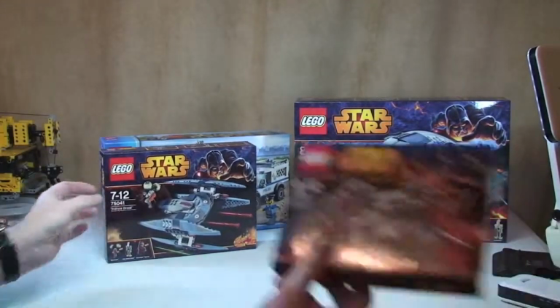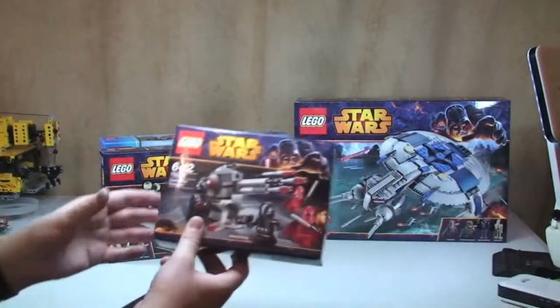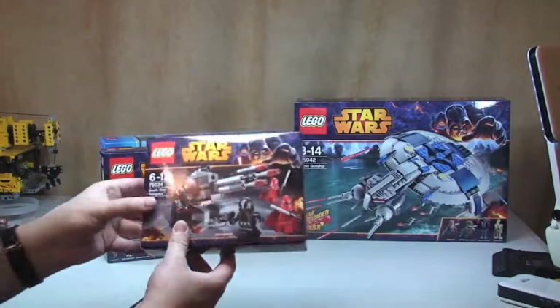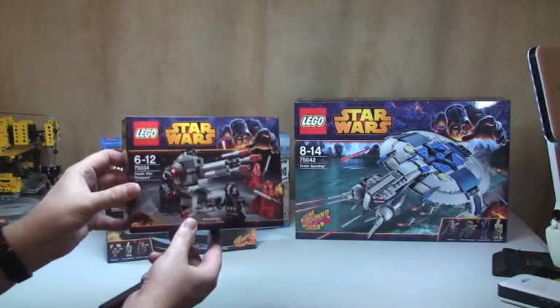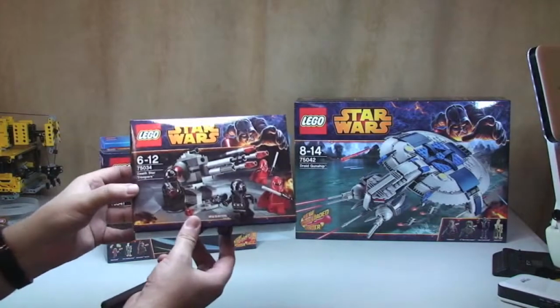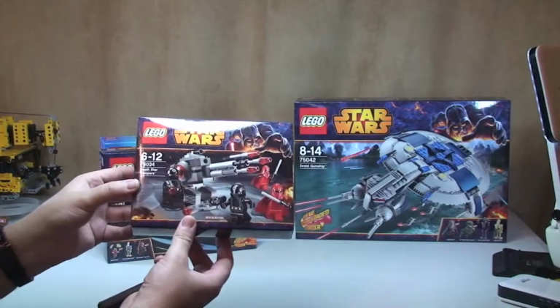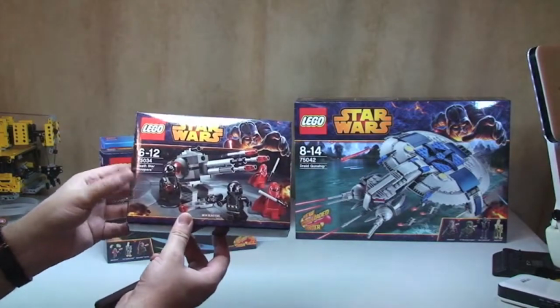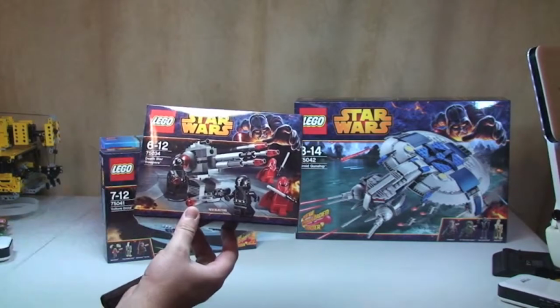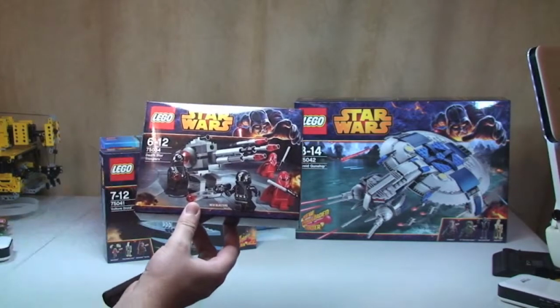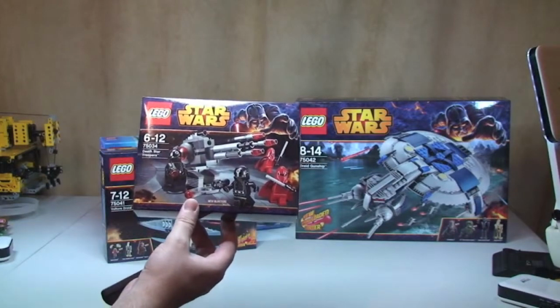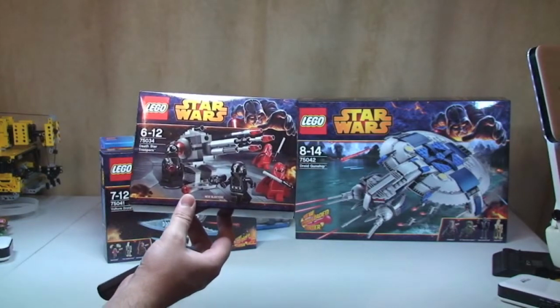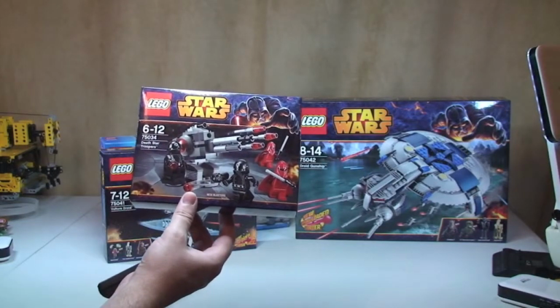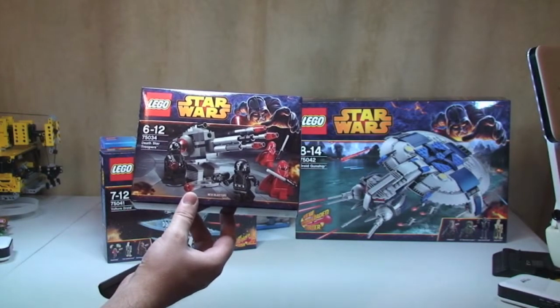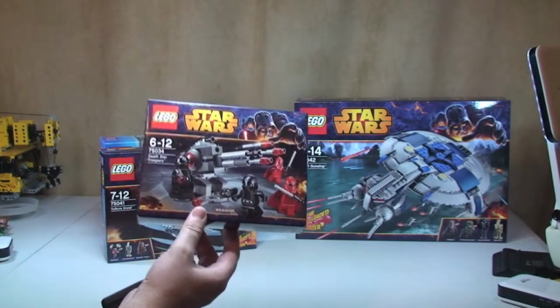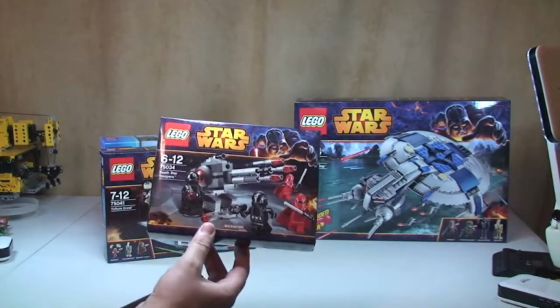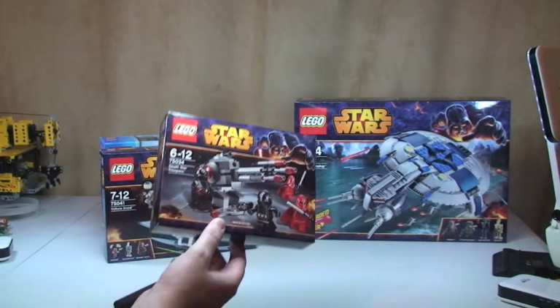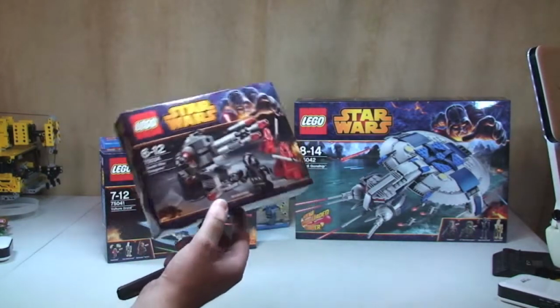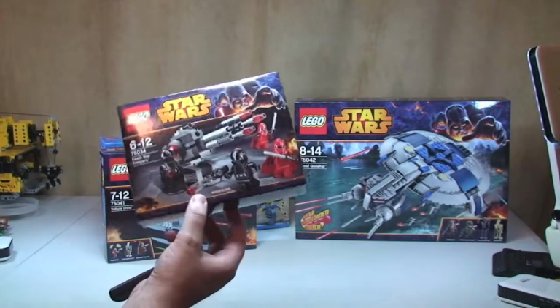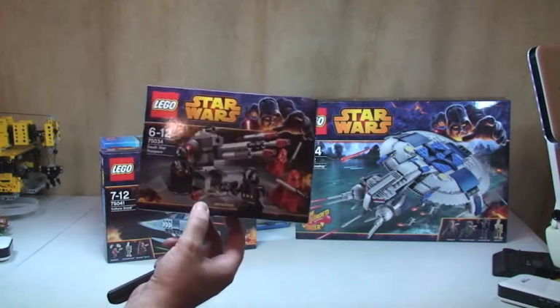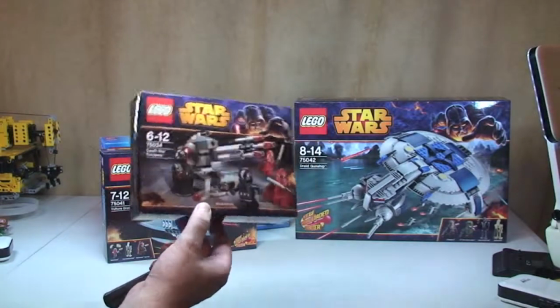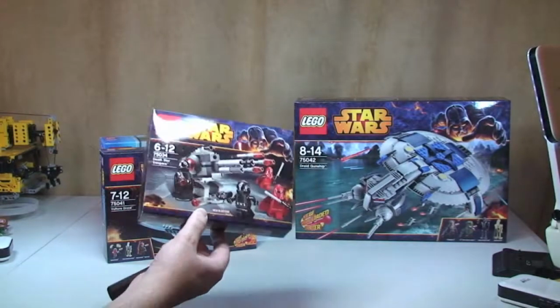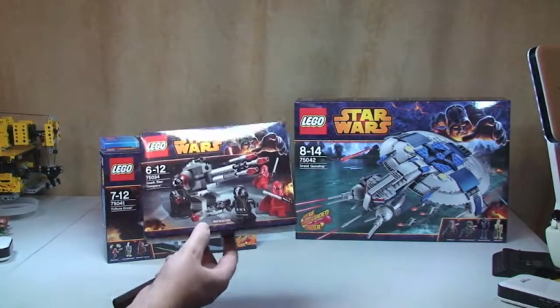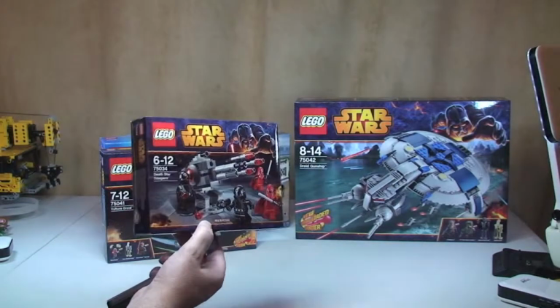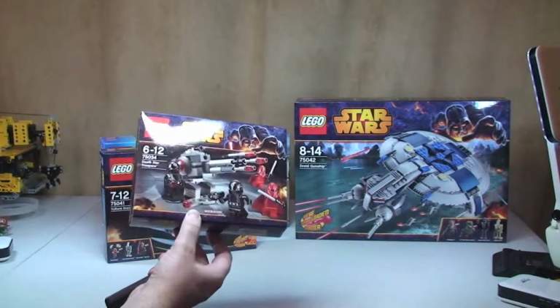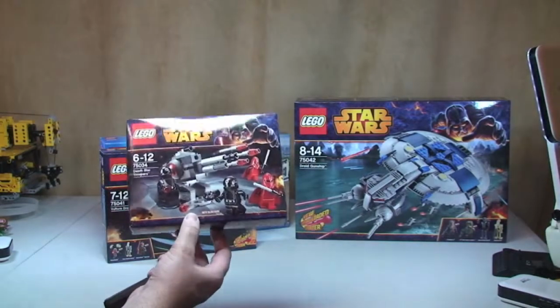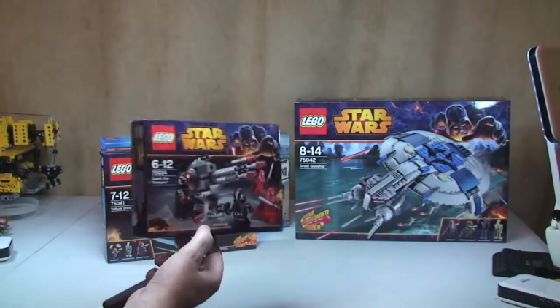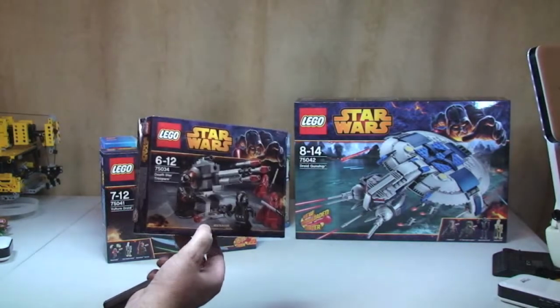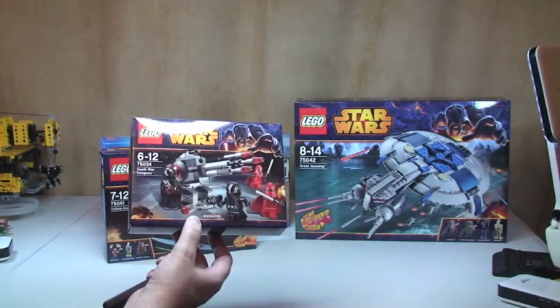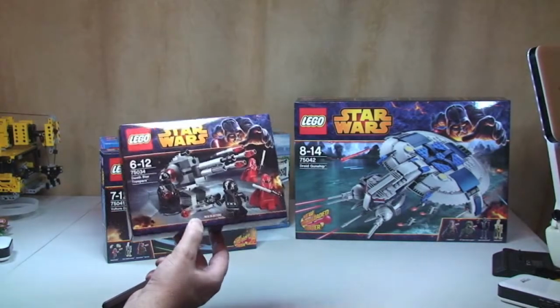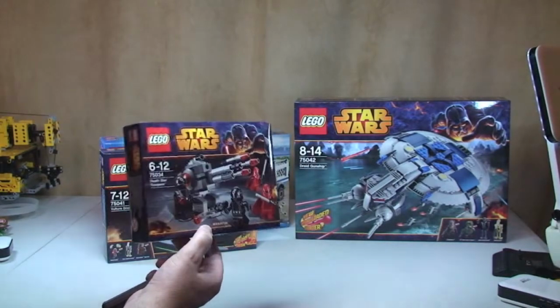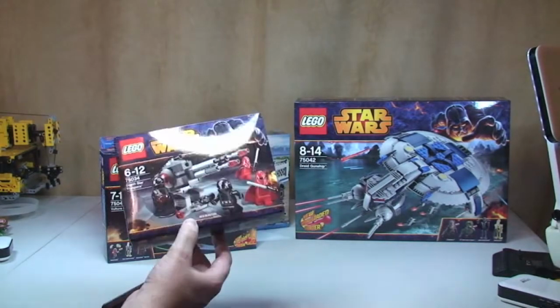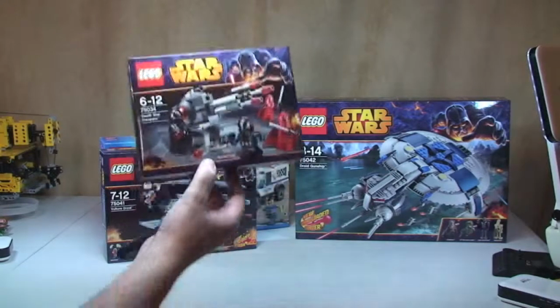Next up, I bought another Death Star Trooper Battle Pack, set 75034. I've already done a review on this and it's in the history on my channel, so just take a look.